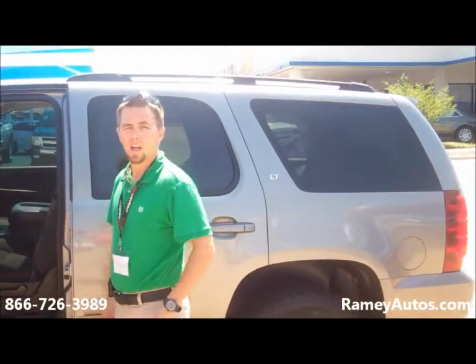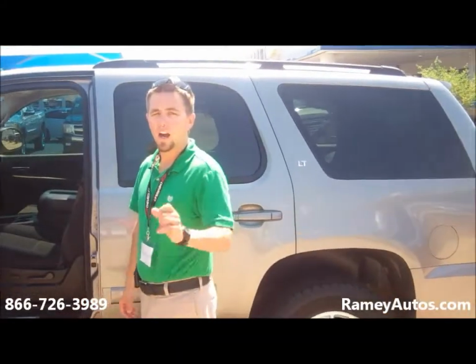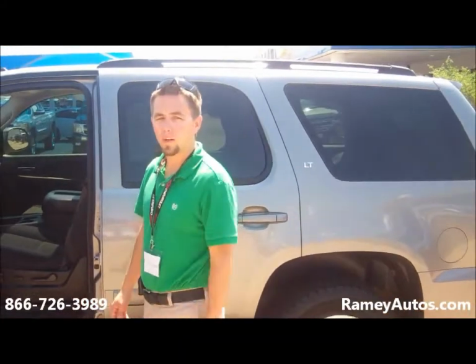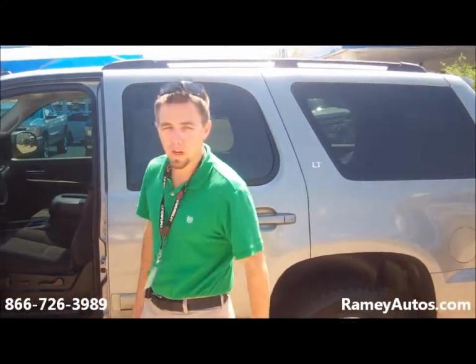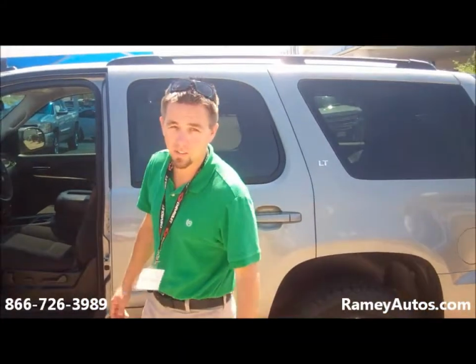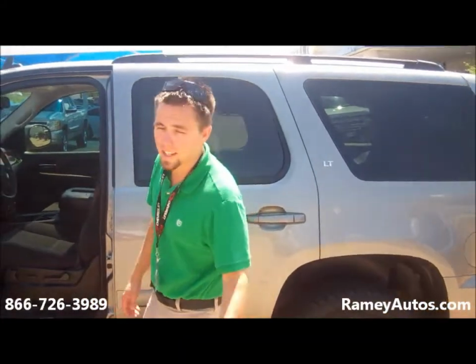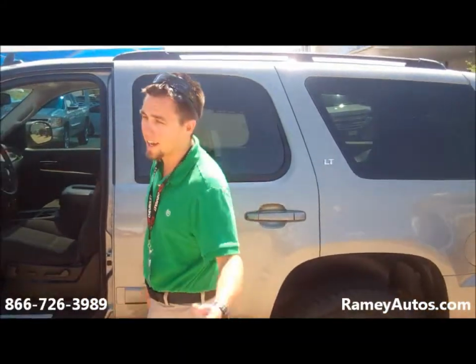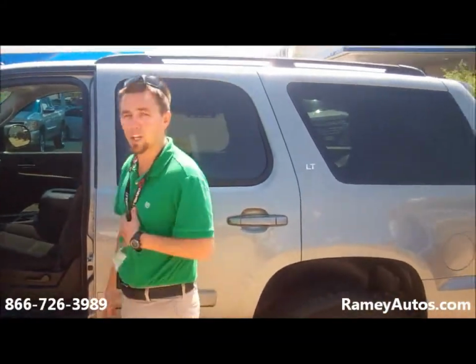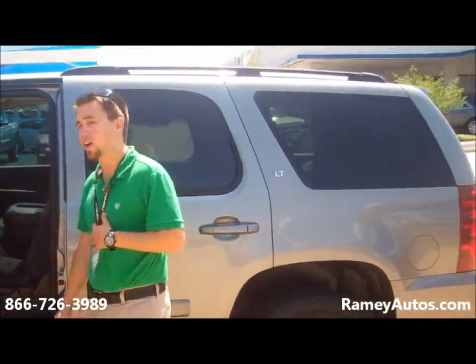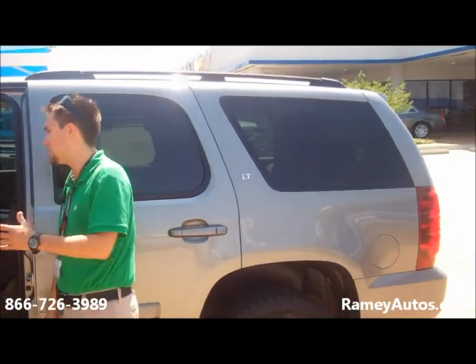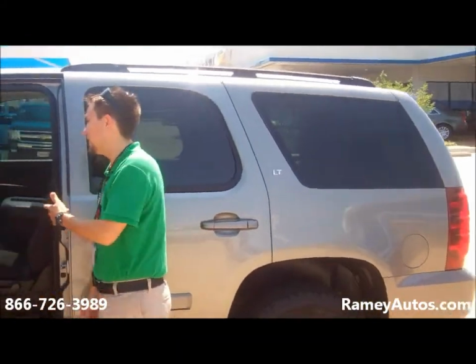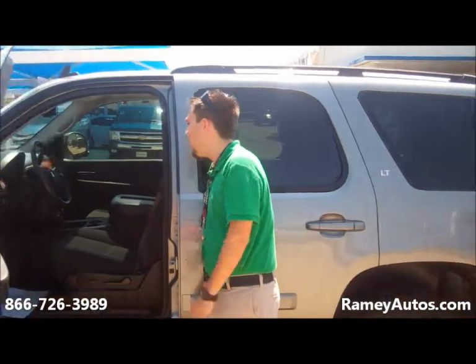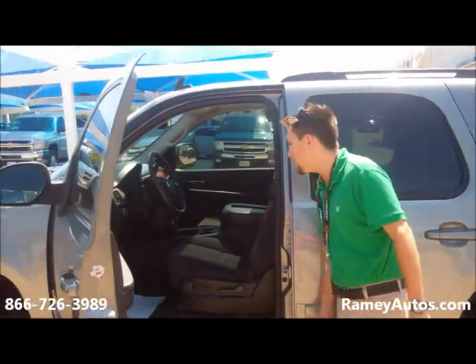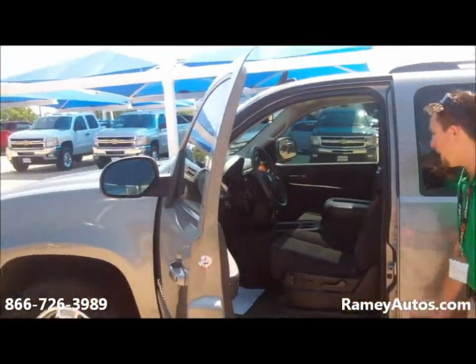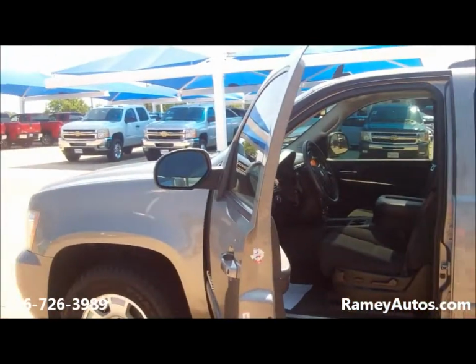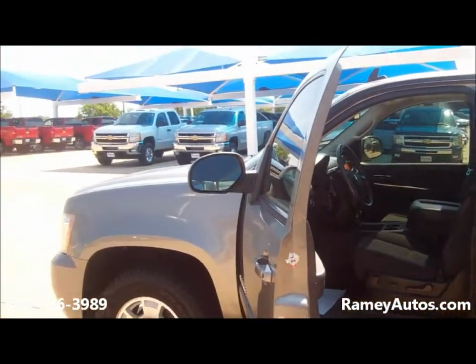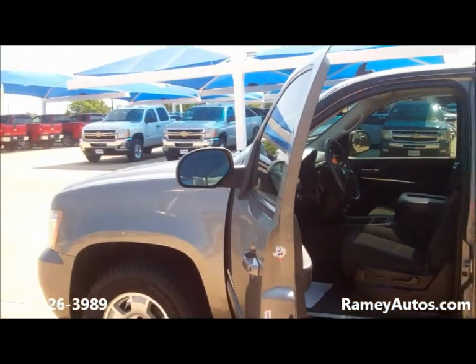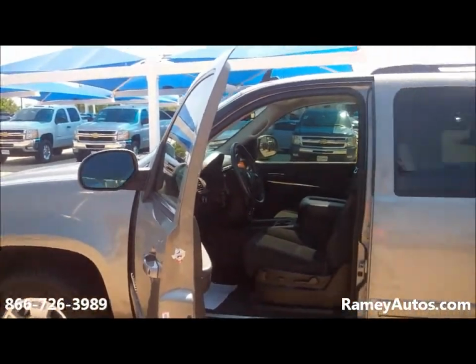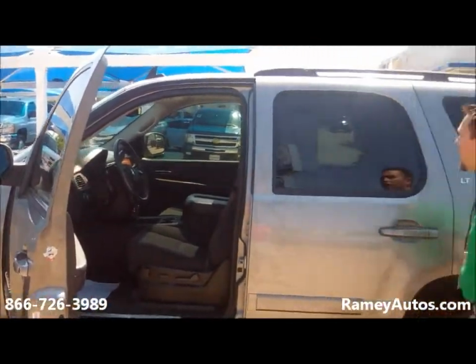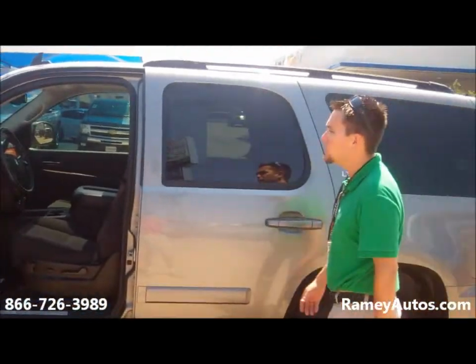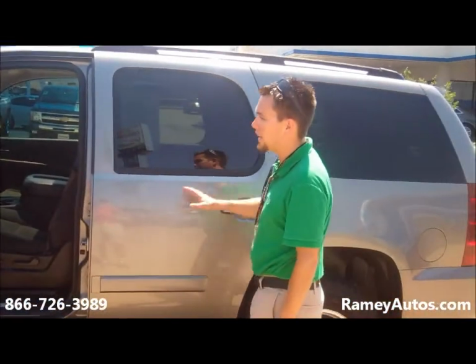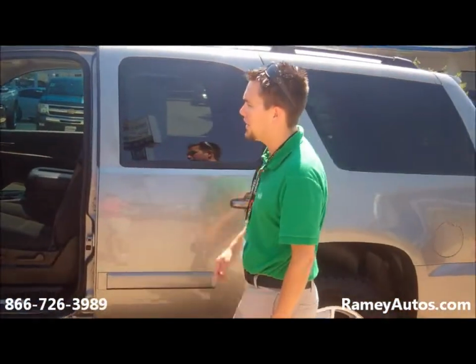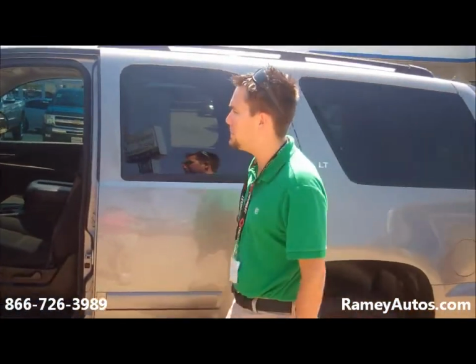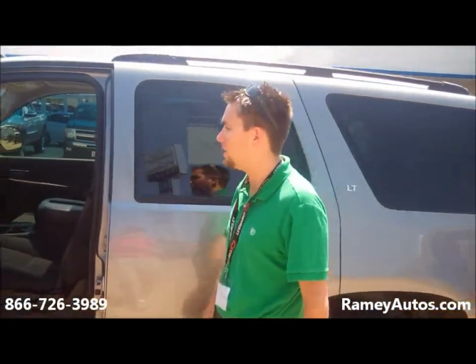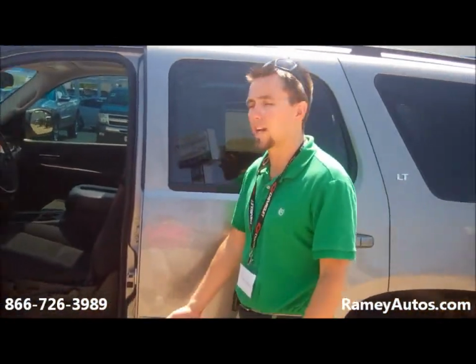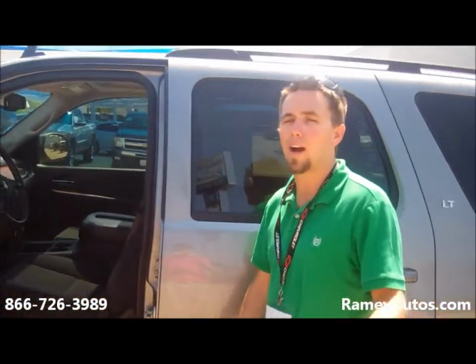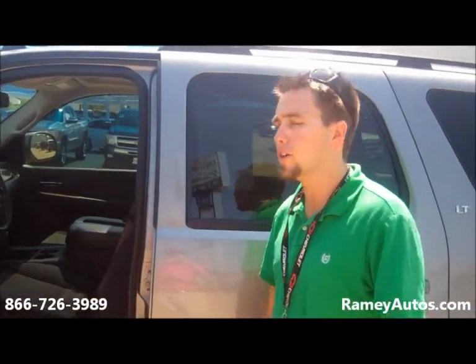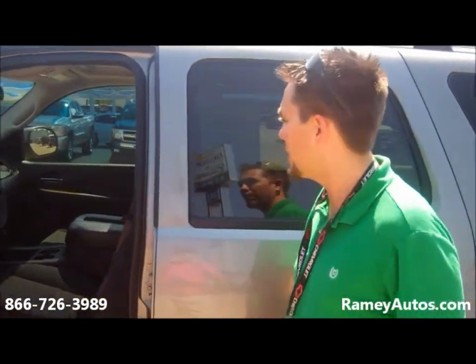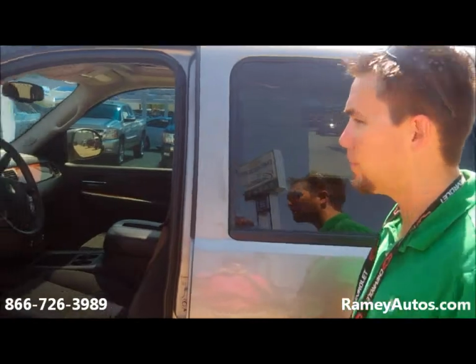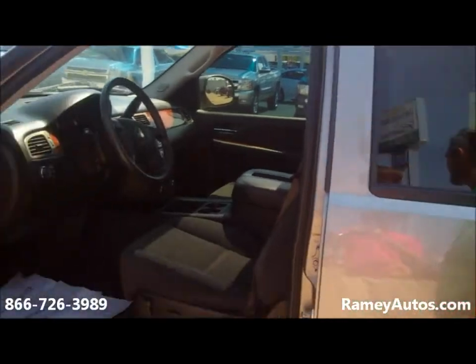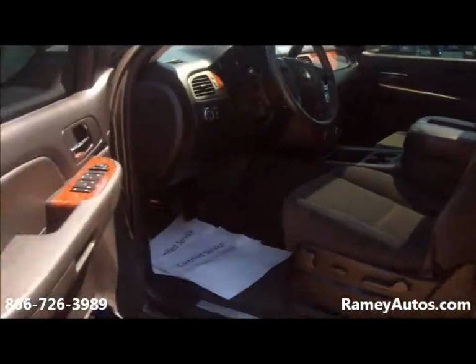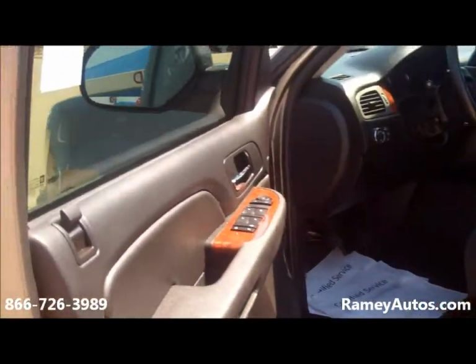Welcome back to Ramey Chevrolet in Cadillac. I'm Josh Holmes. This here is a 2008 Chevrolet Tahoe with a 5.3 liter multi-displacement engine.